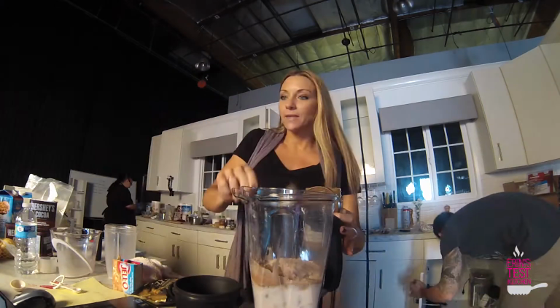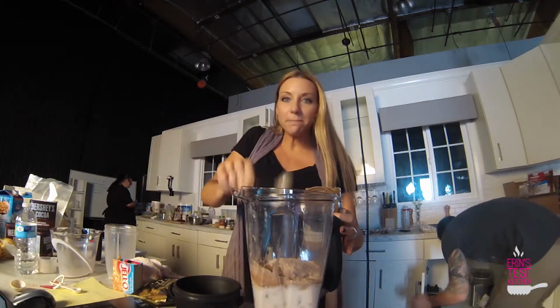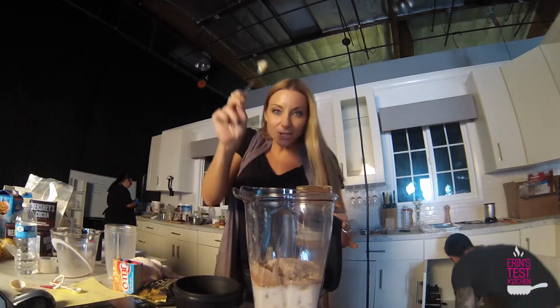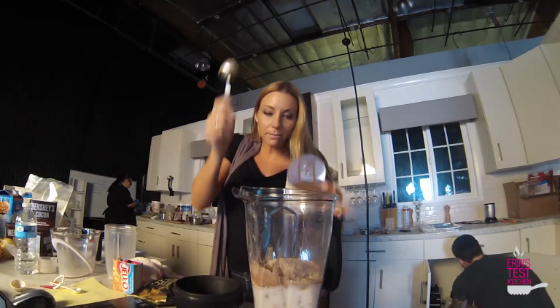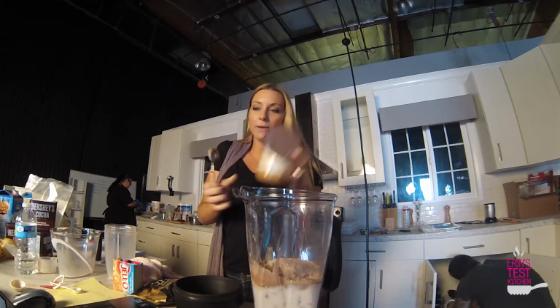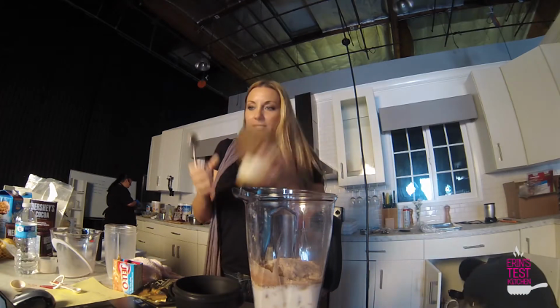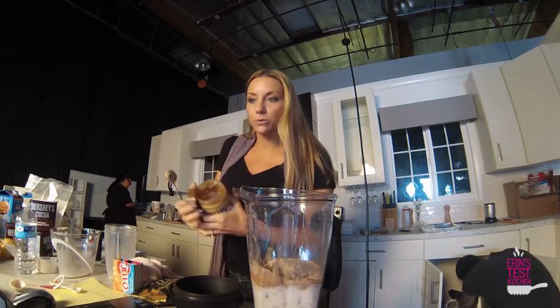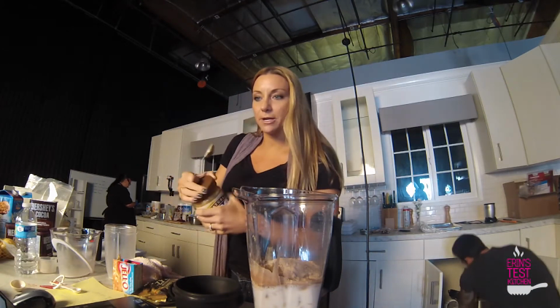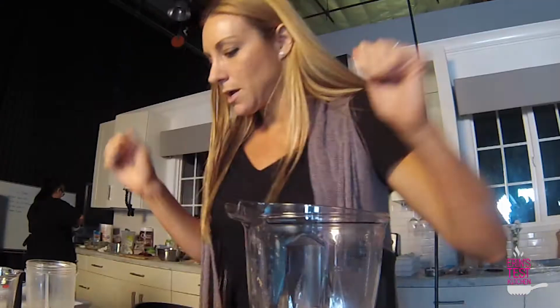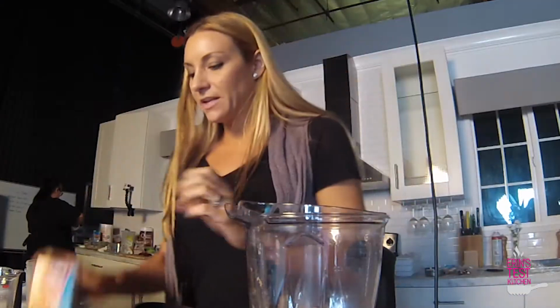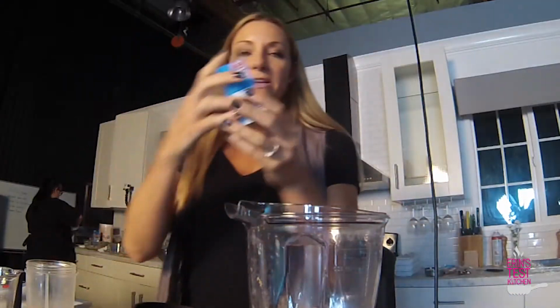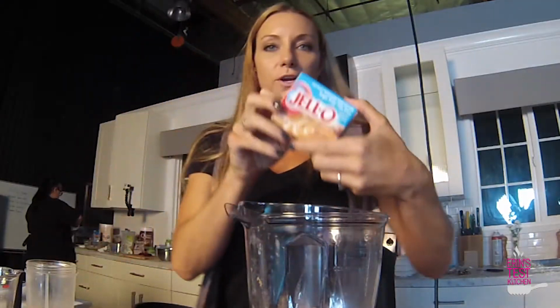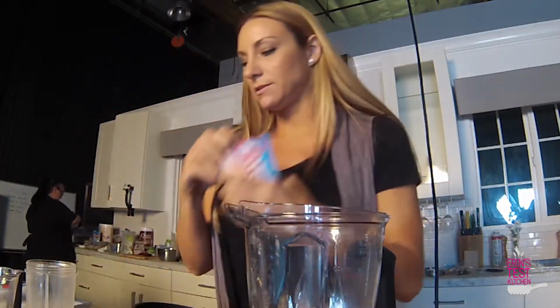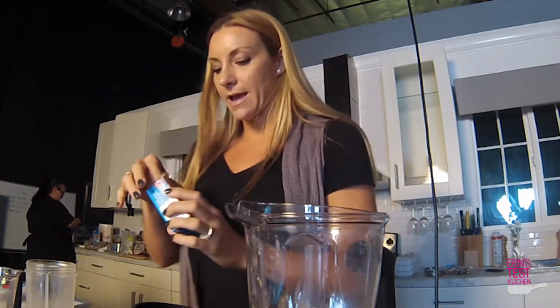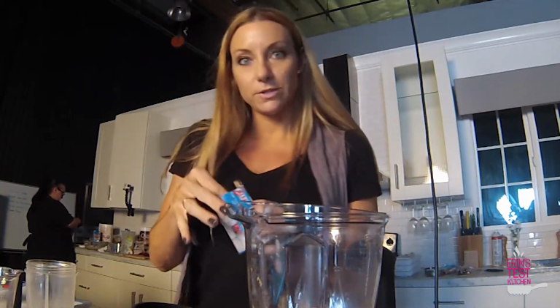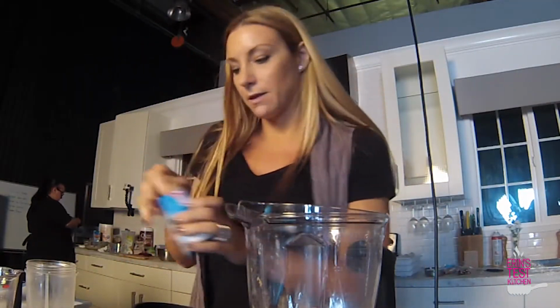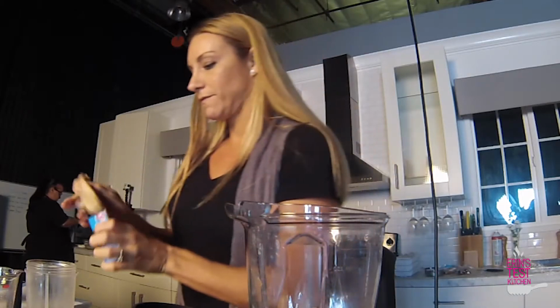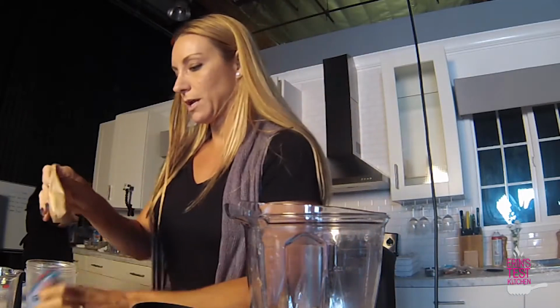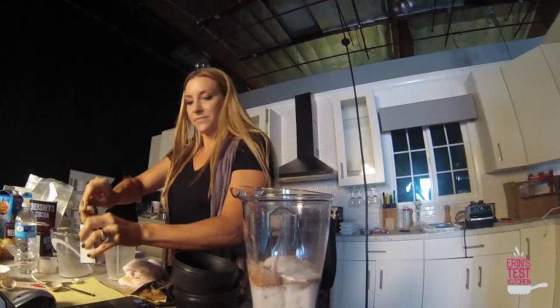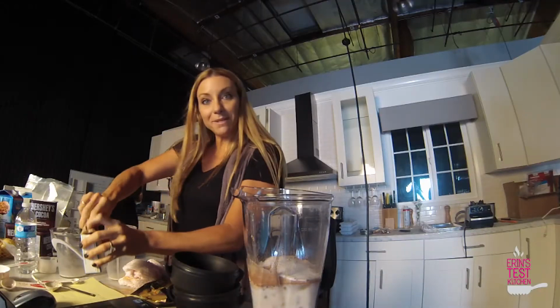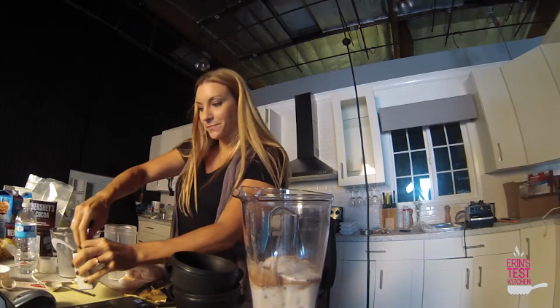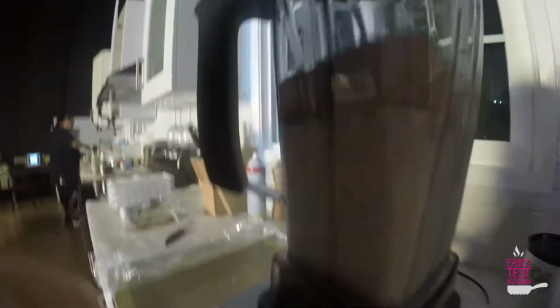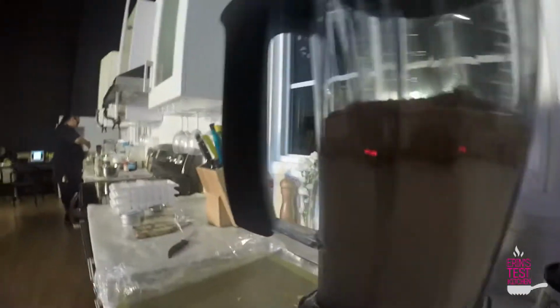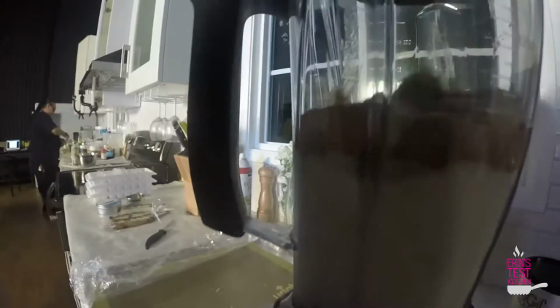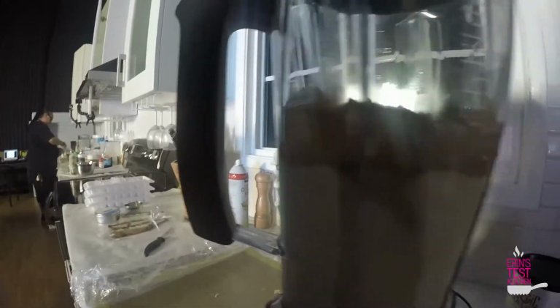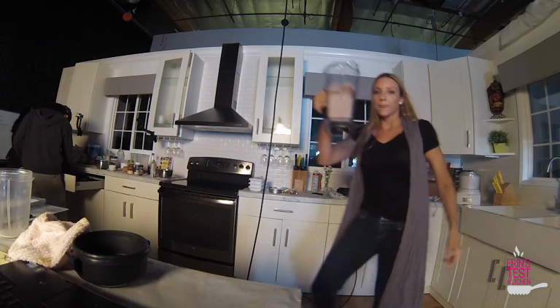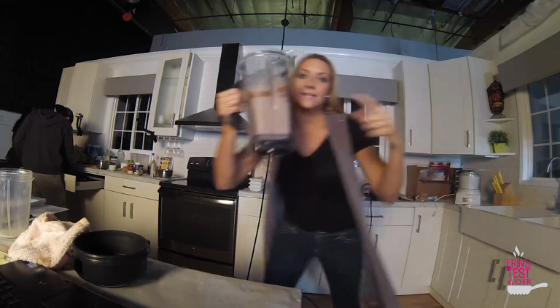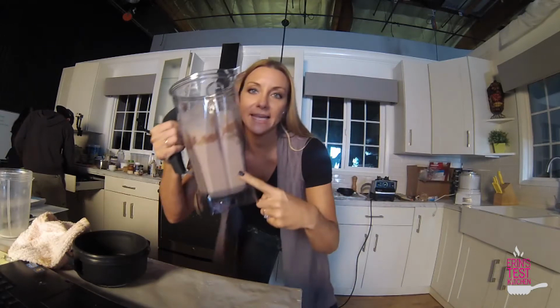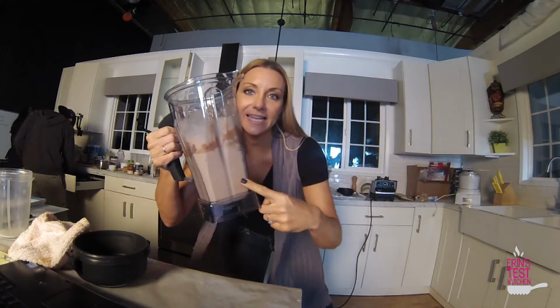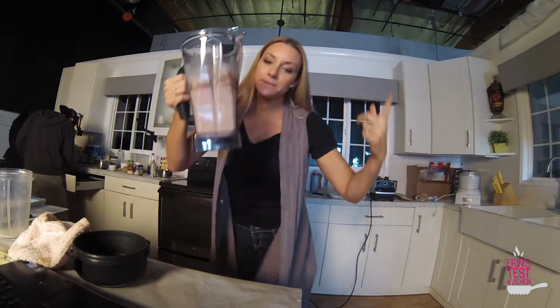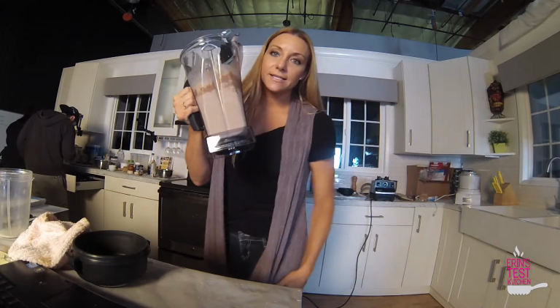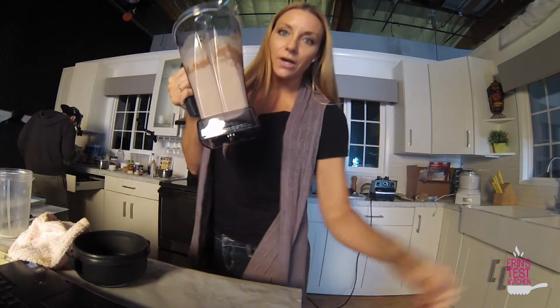It wouldn't be National Peanut Butter Day without some natural peanut butter. And here's the magic ingredient — this little guy is supposed to make it butterfingery. Time to blend. This is getting its taste test upstairs.